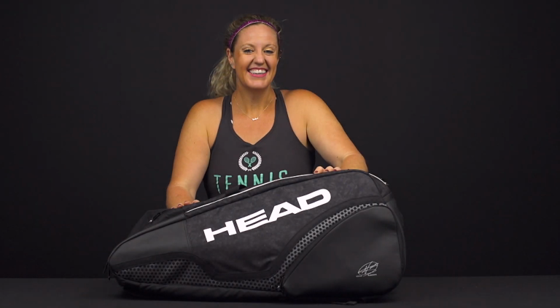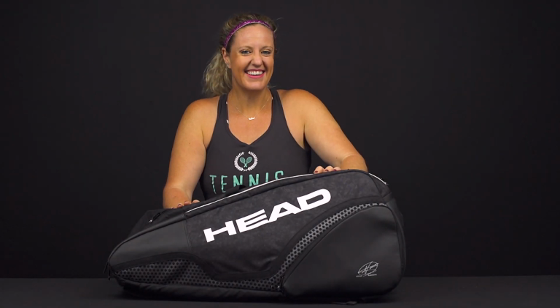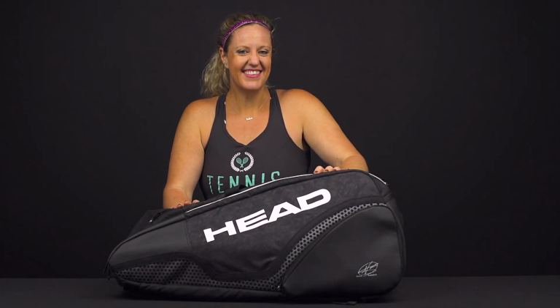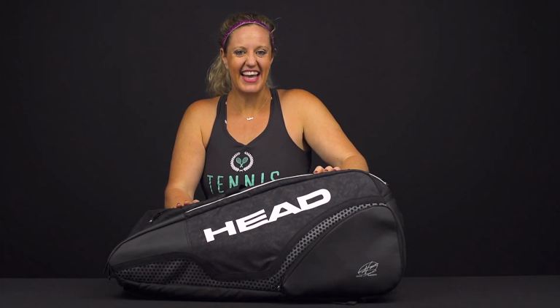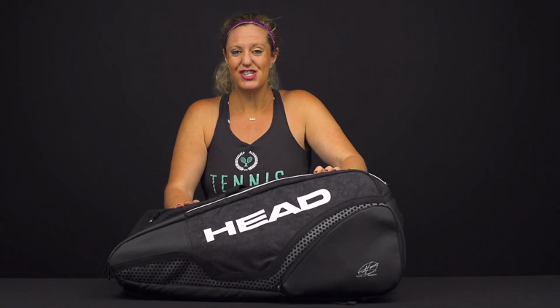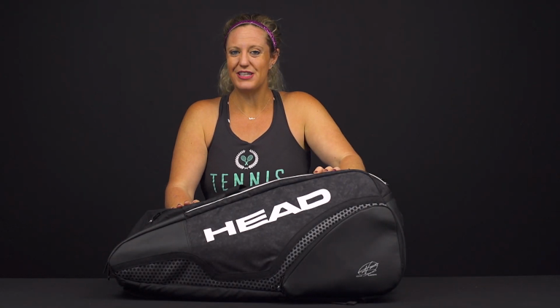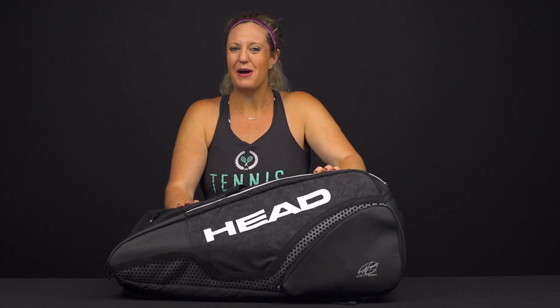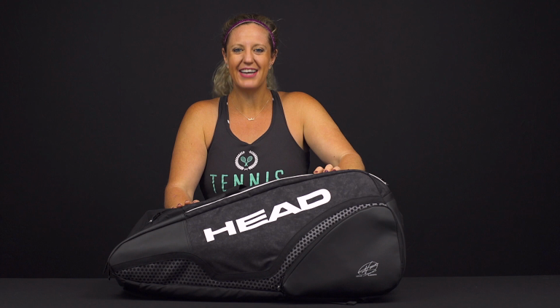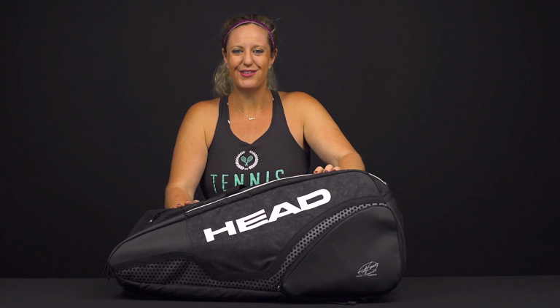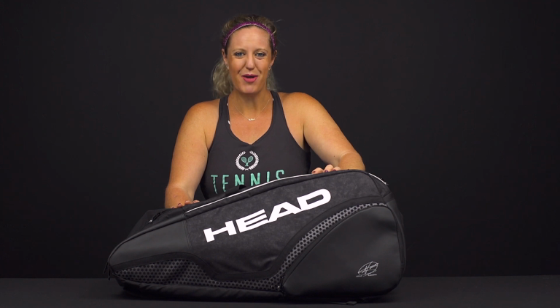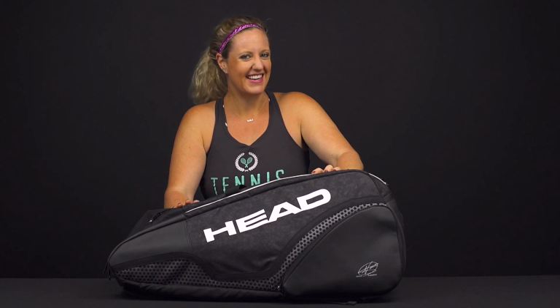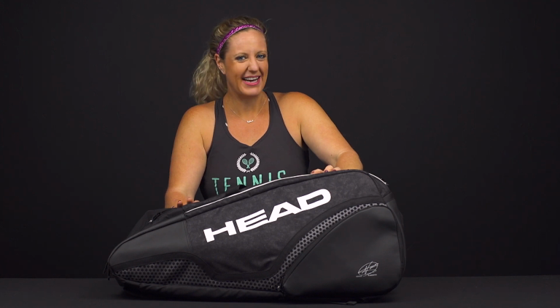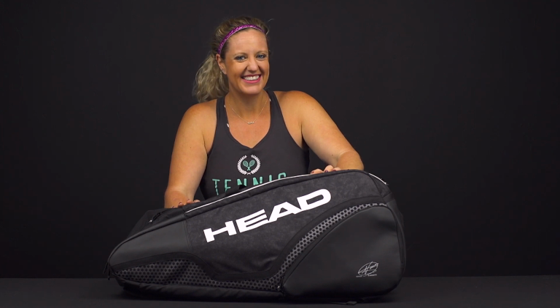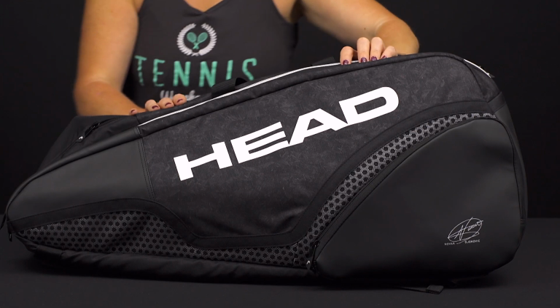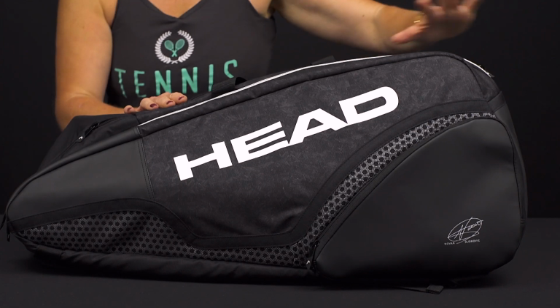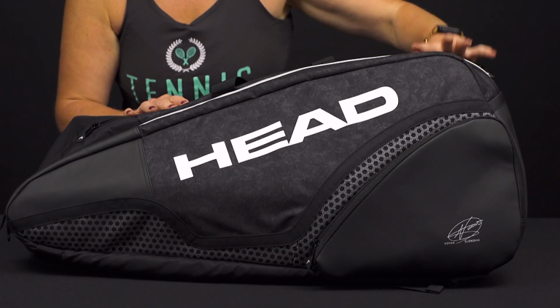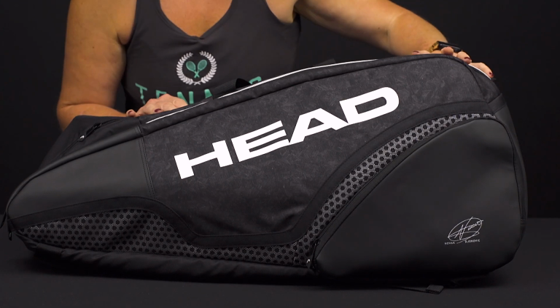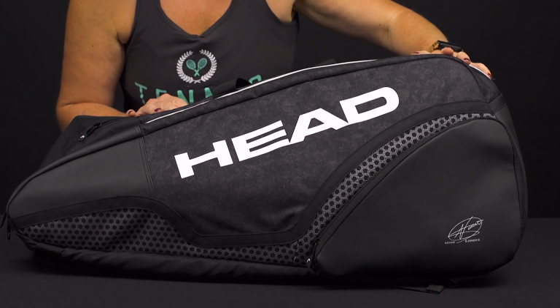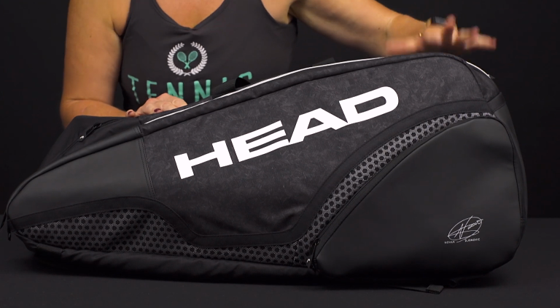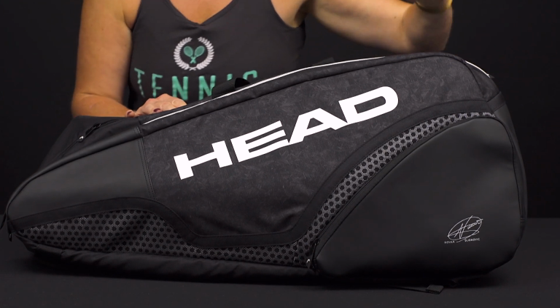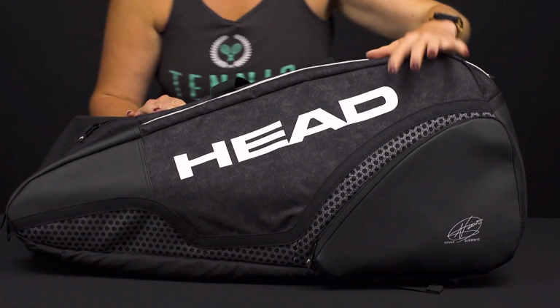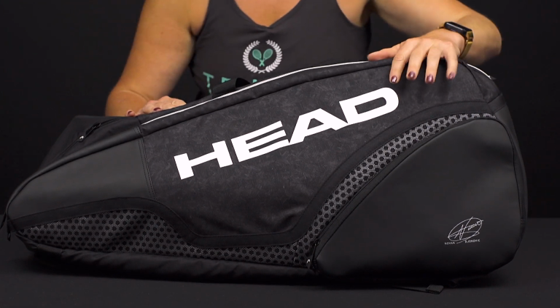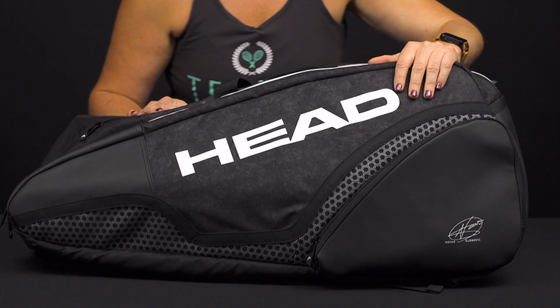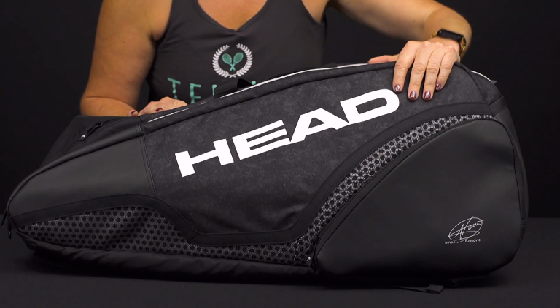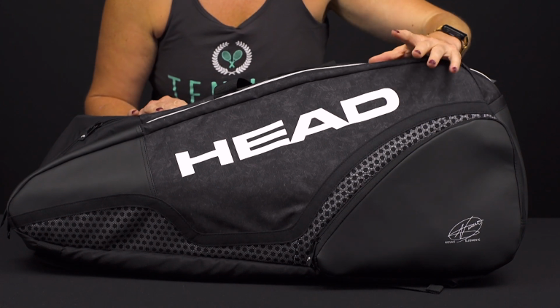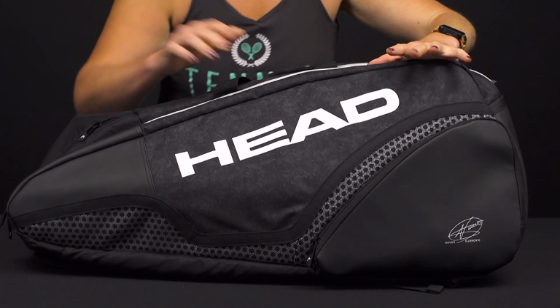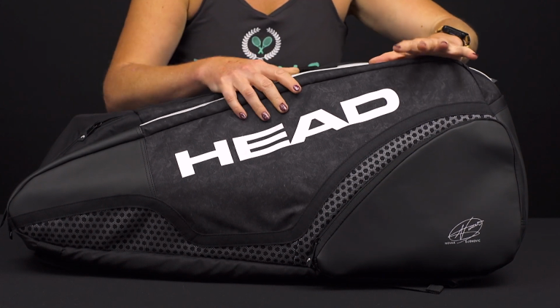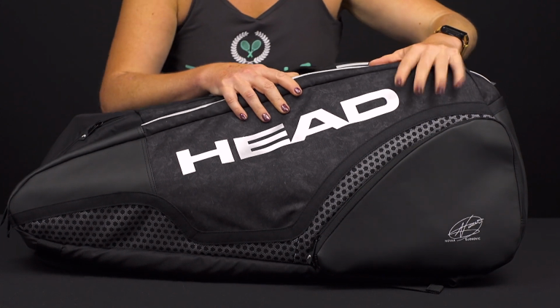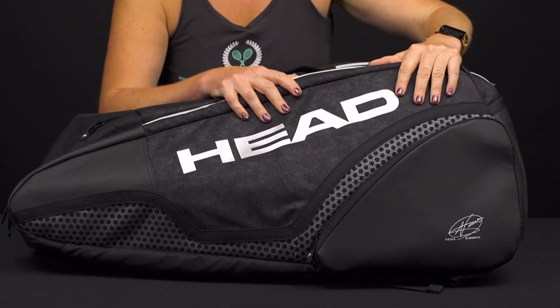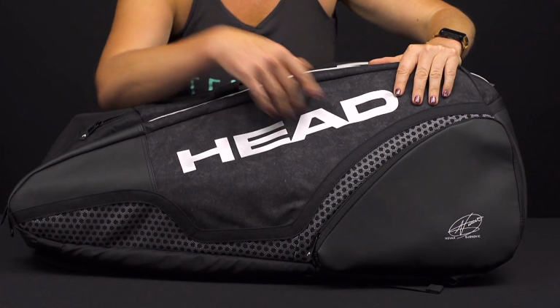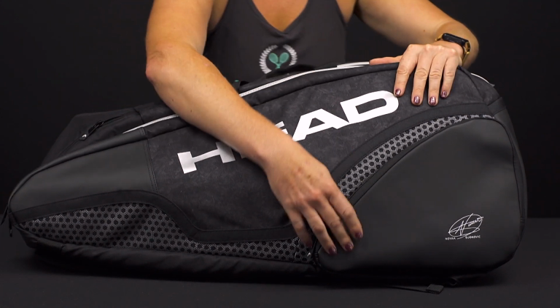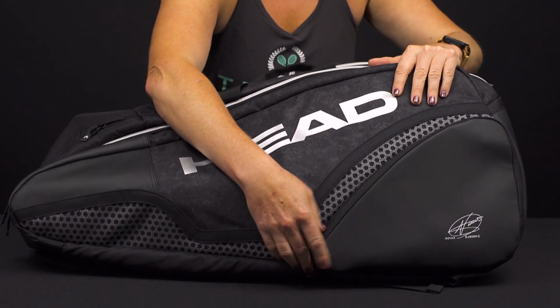Let's take a closer look at the Head Djokovic 12-pack Monster Combi tennis bag. Head always does a great job with these bags, and I'm loving this color option with that stealth colorway. So let's take a look at the features.